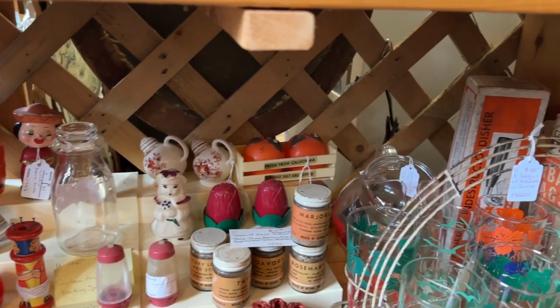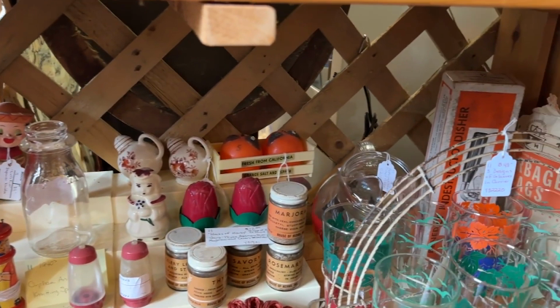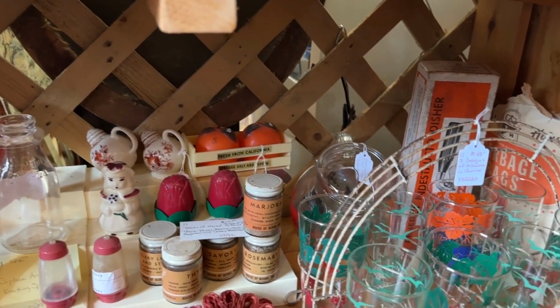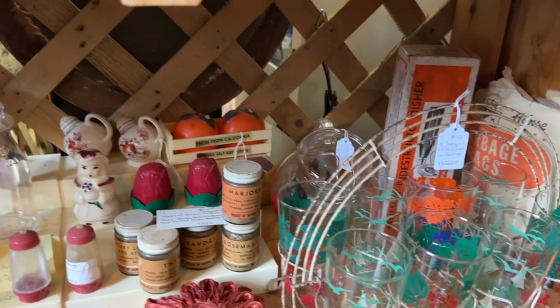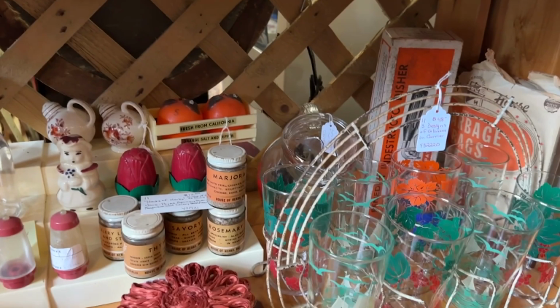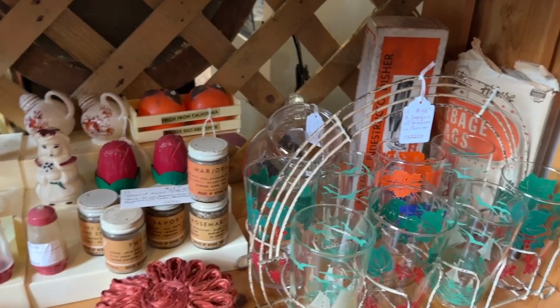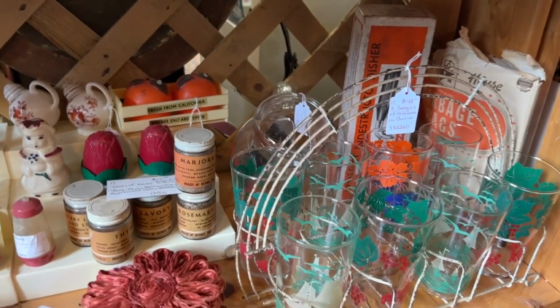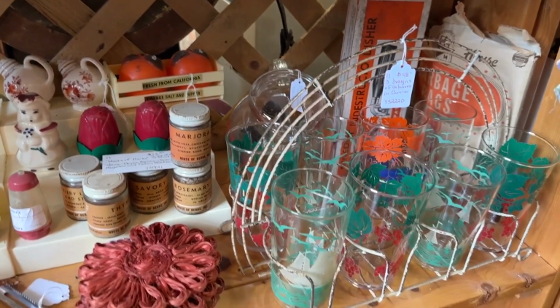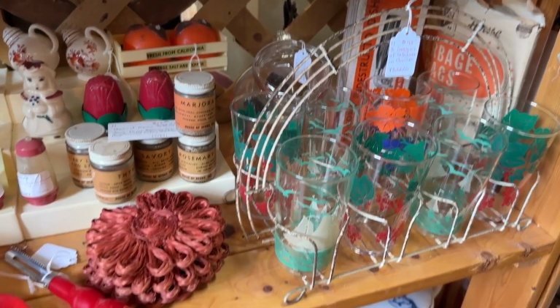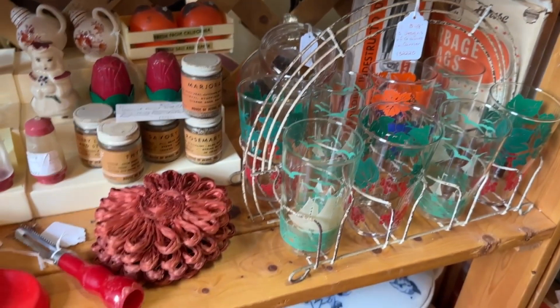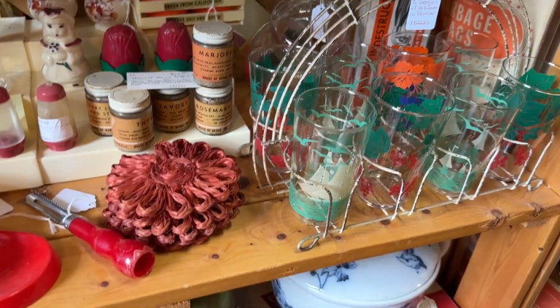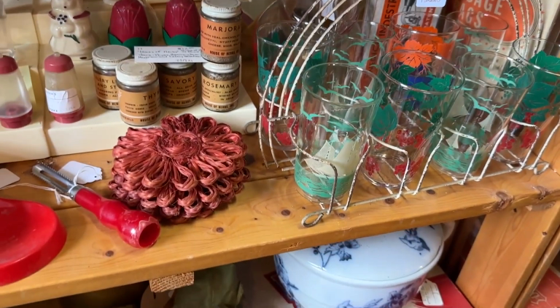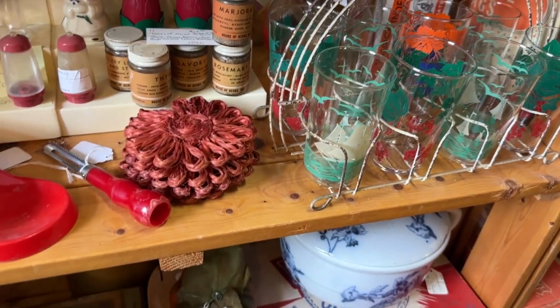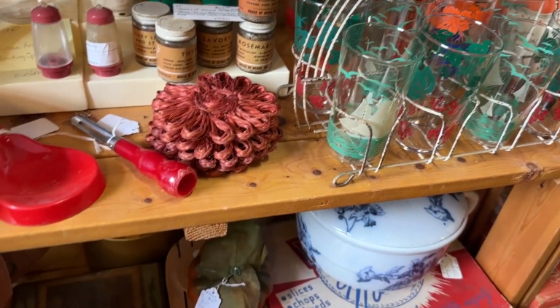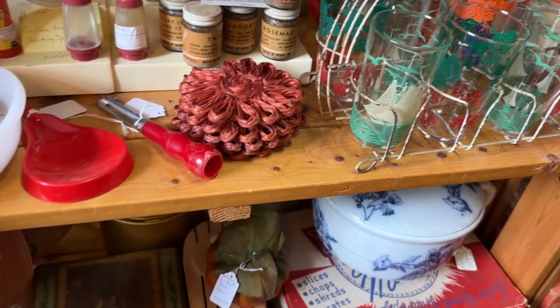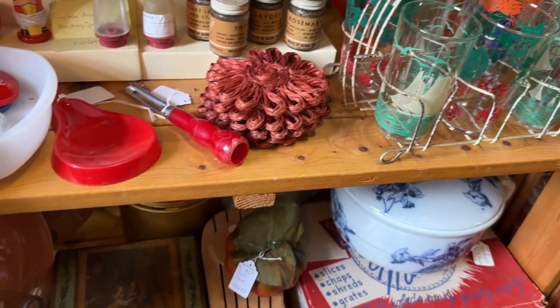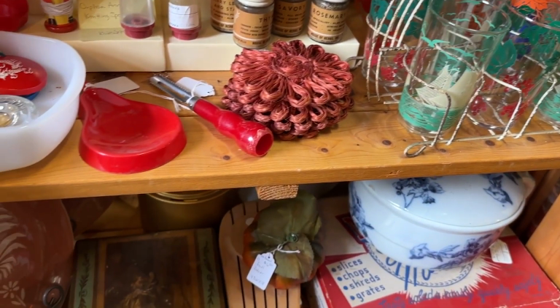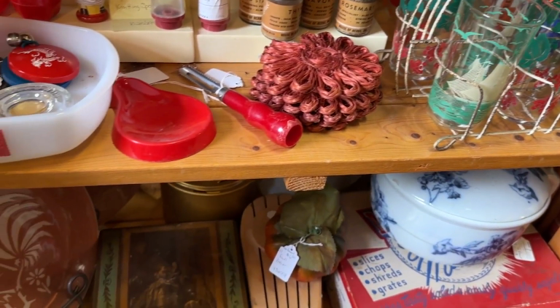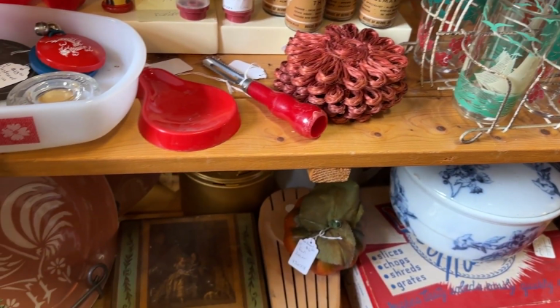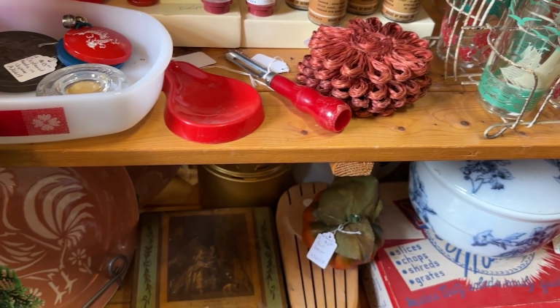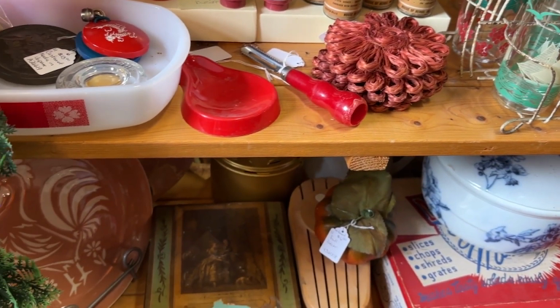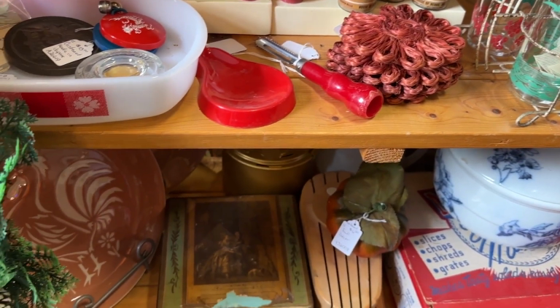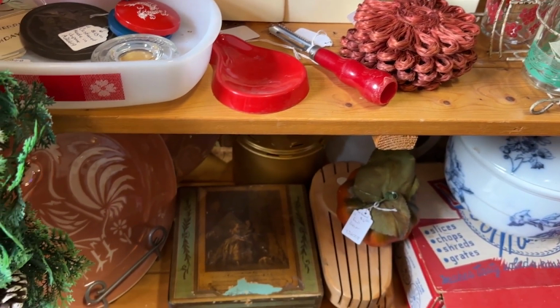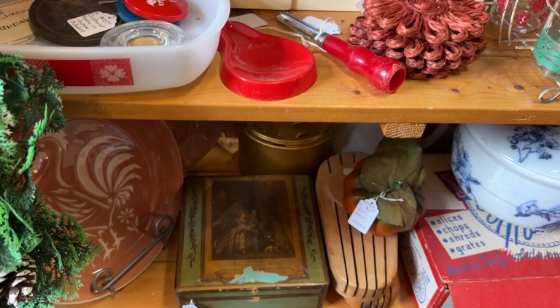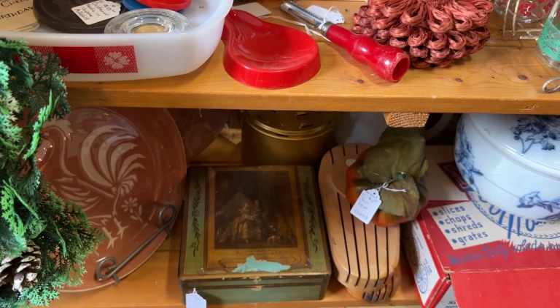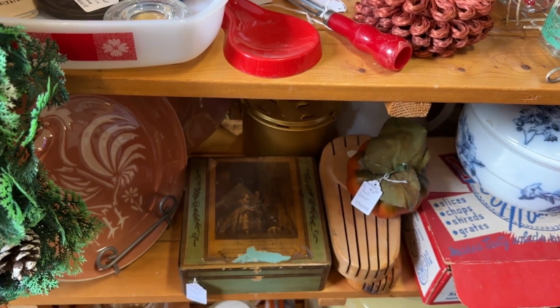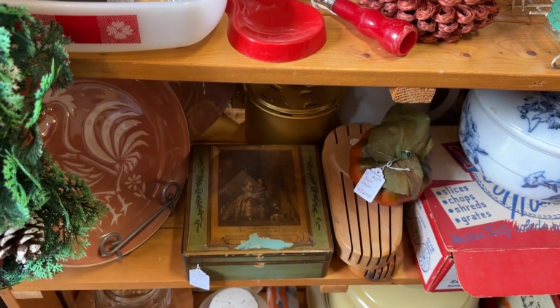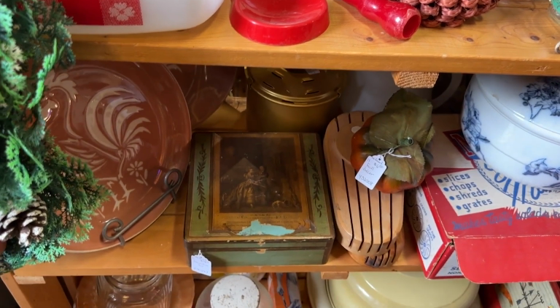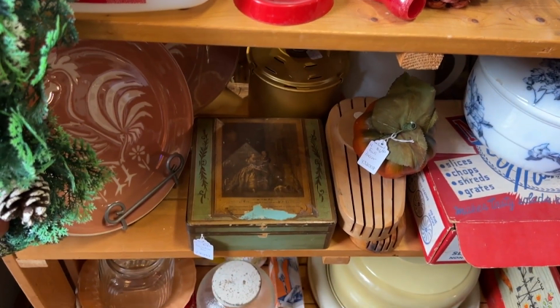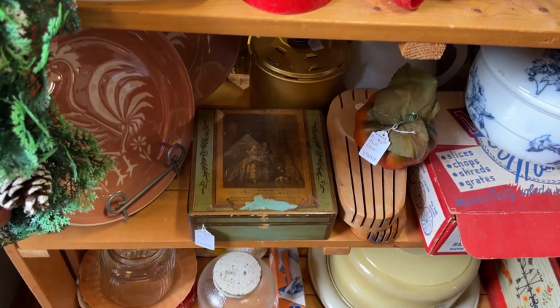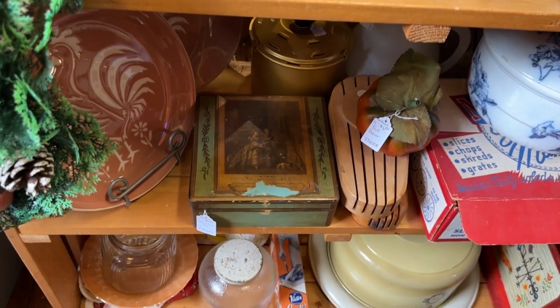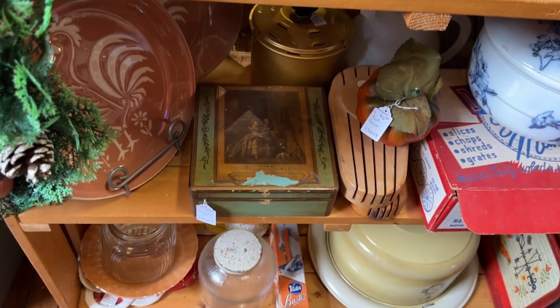So if you're in Mohawk, New York, stop by Mohawk Antique Mall. And close by is Little Falls — Little Falls Antique Center is also worth looking for.